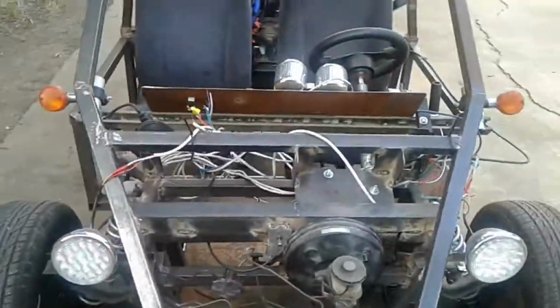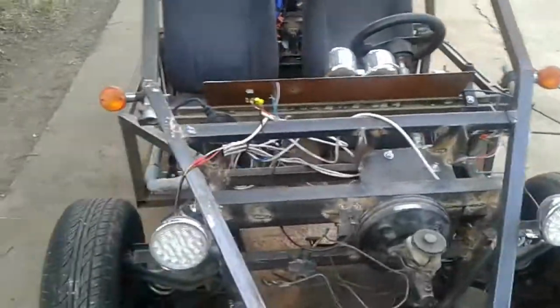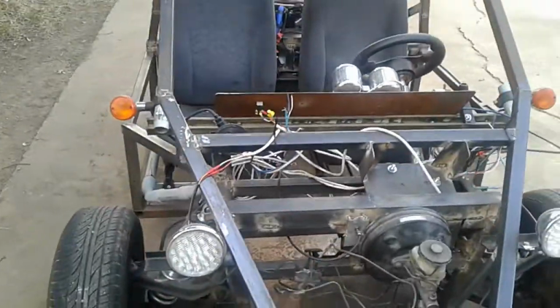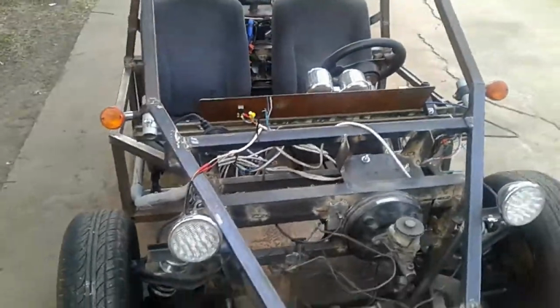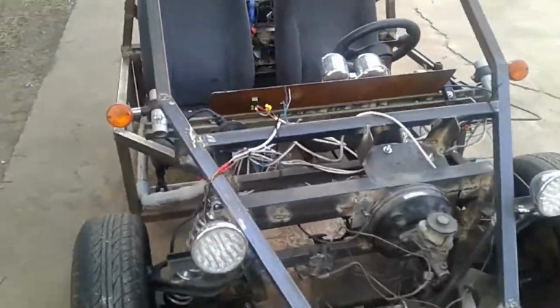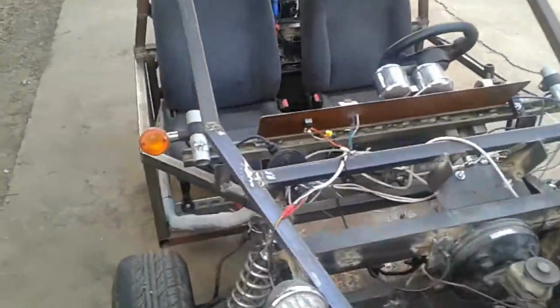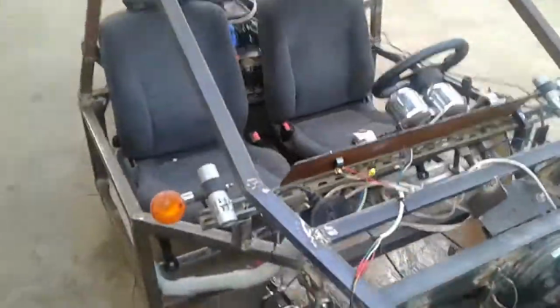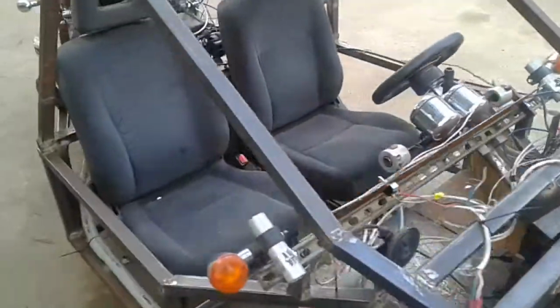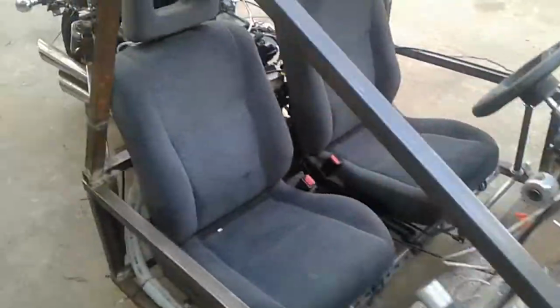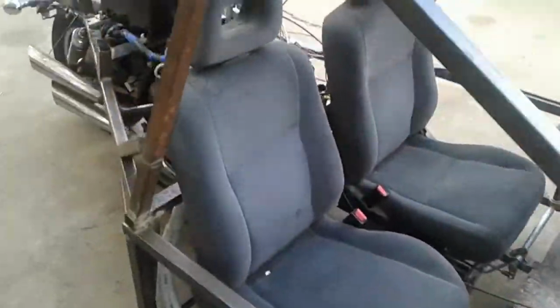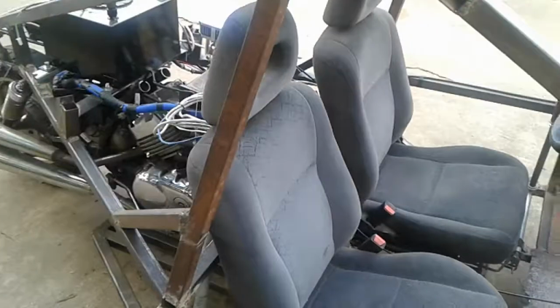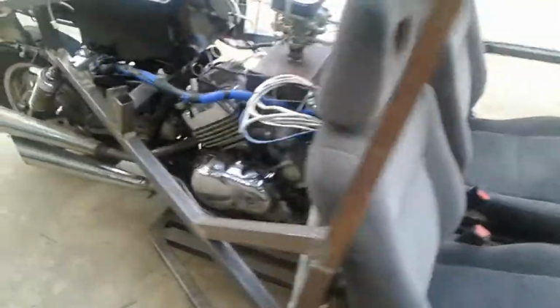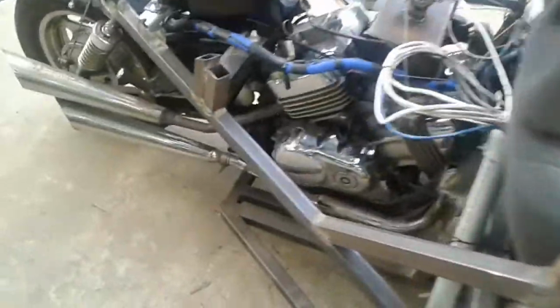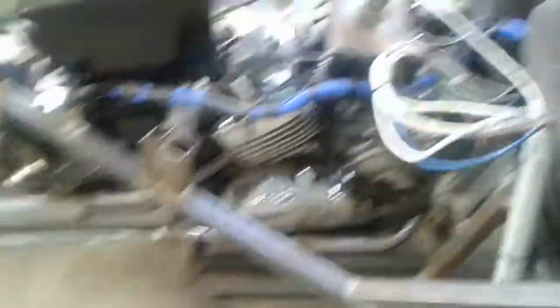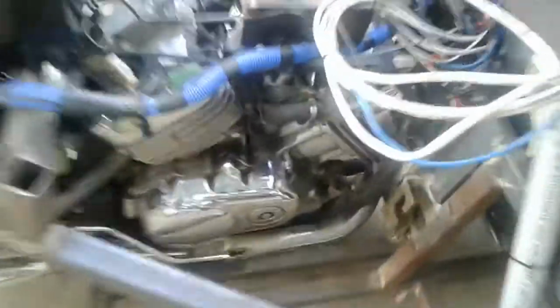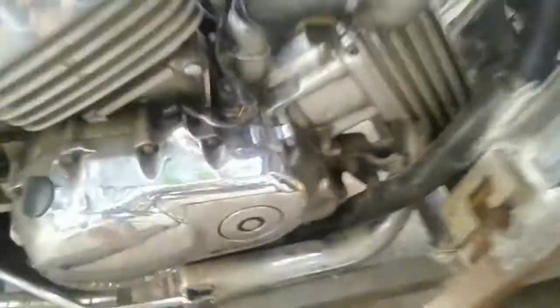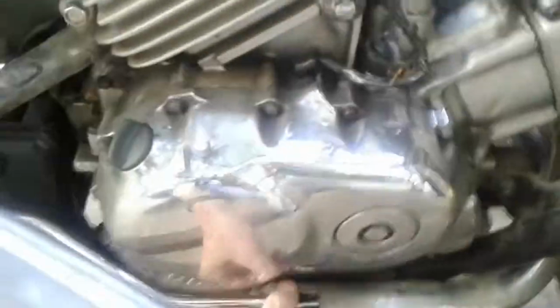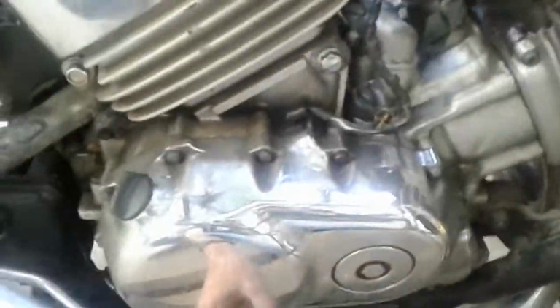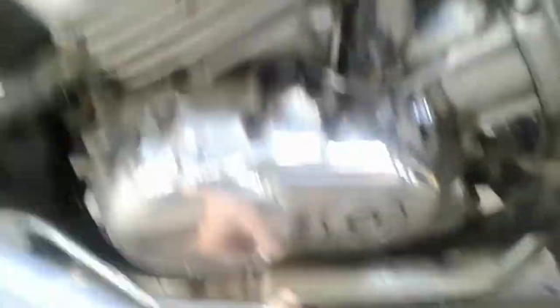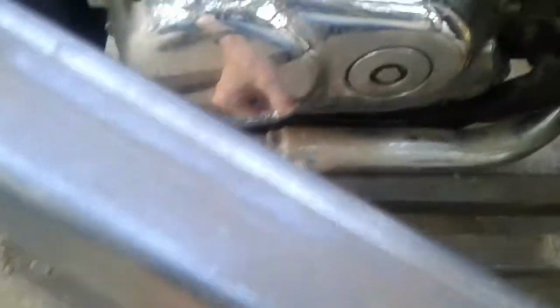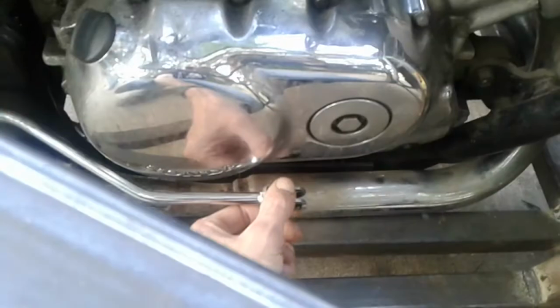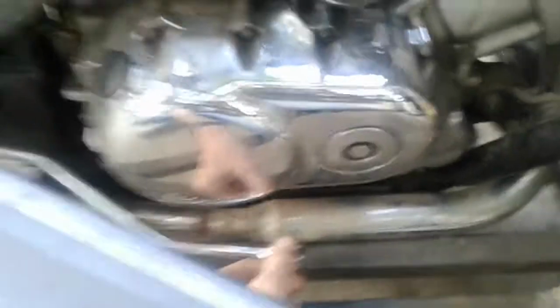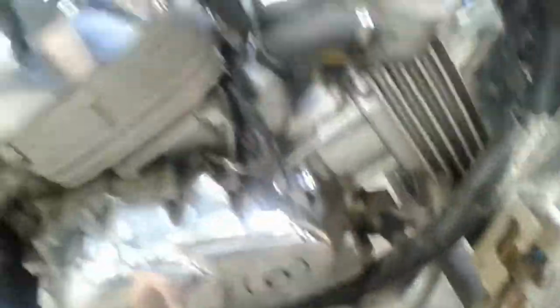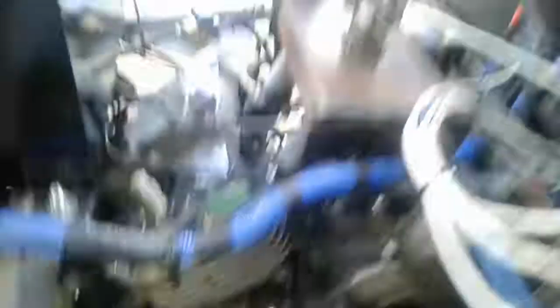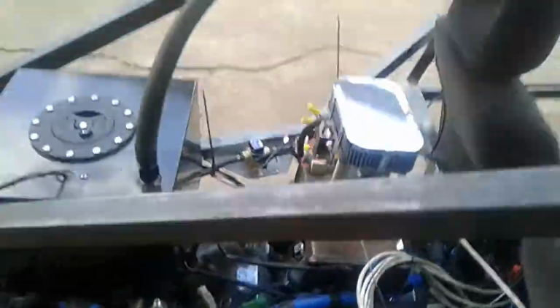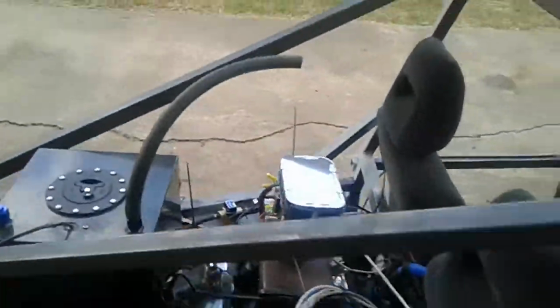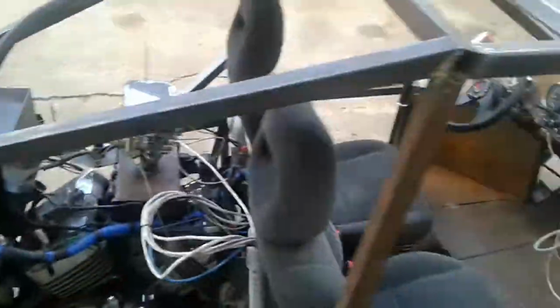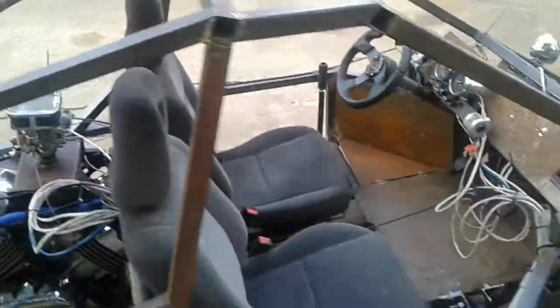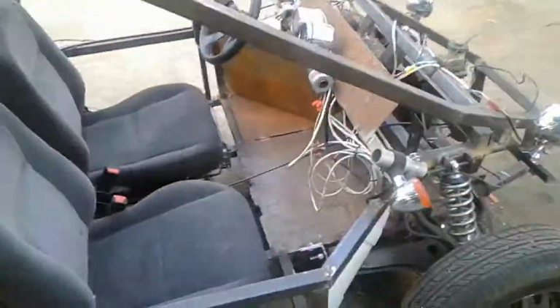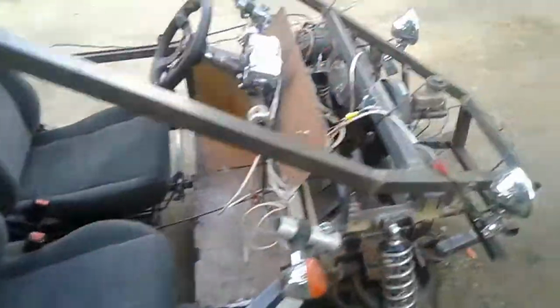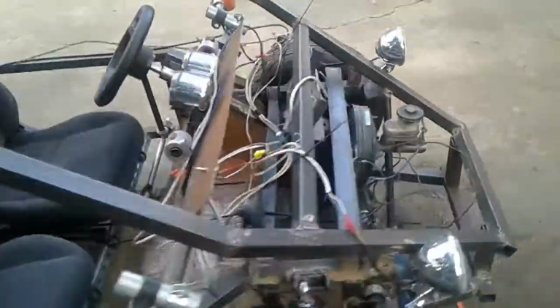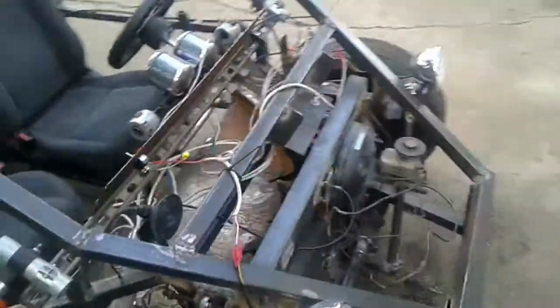The other thing I'm working on right now is taking a slave cylinder and putting it back there to hook up to the rear brake, which isn't connected right now. Anyway, I'll give you a quick look — let's see if I can start this baby up.